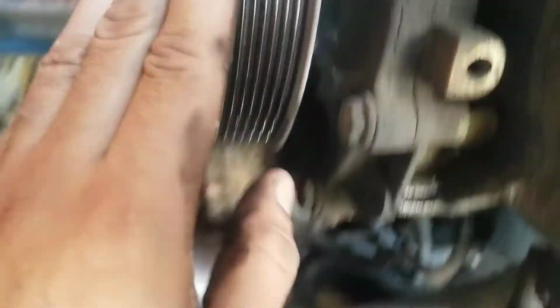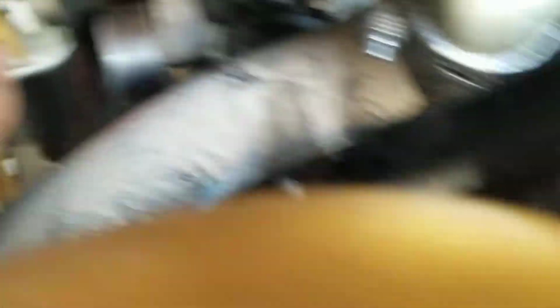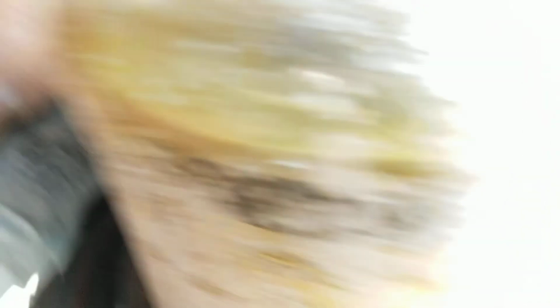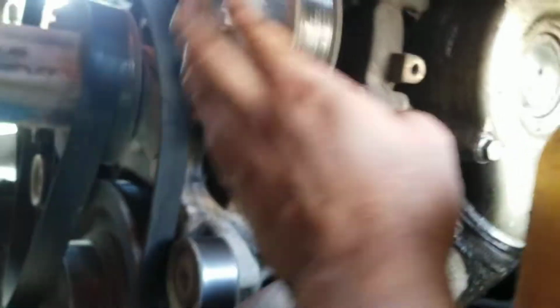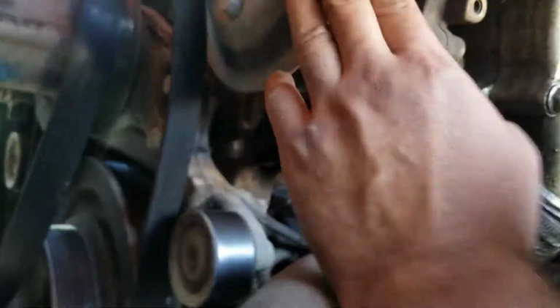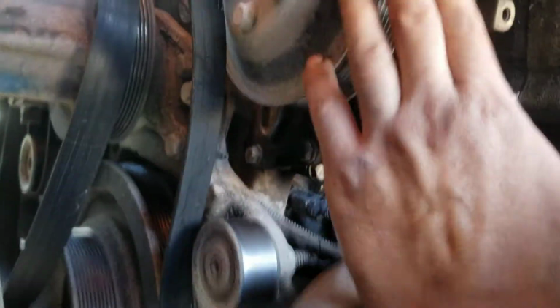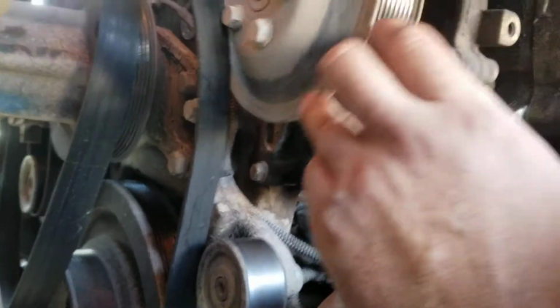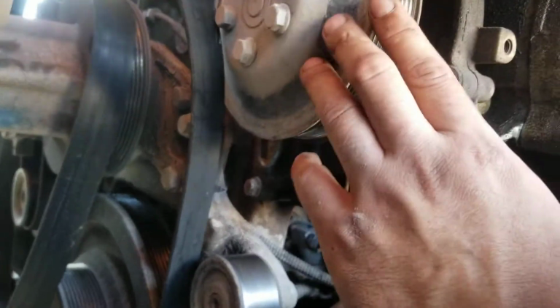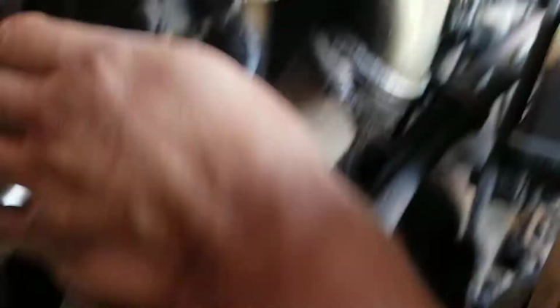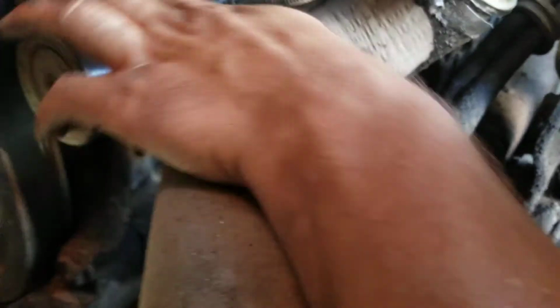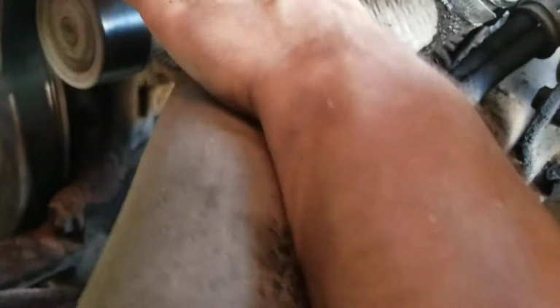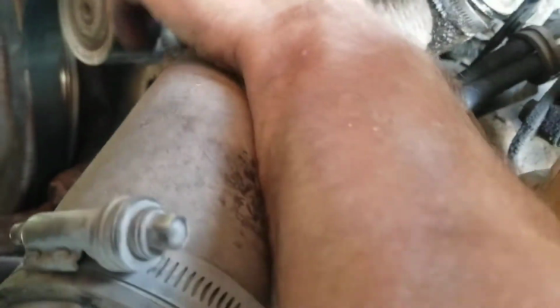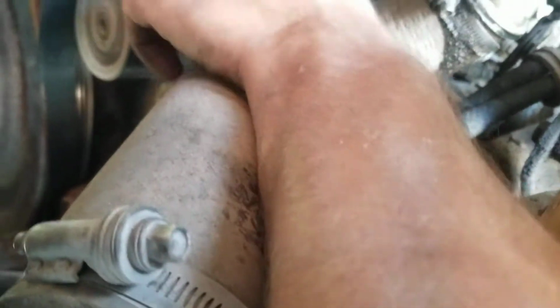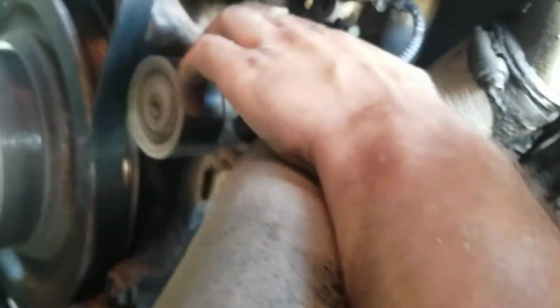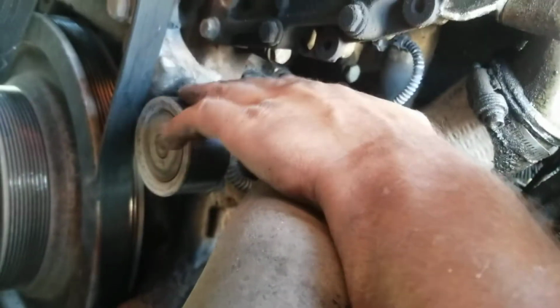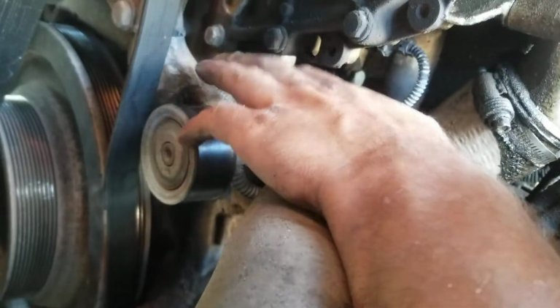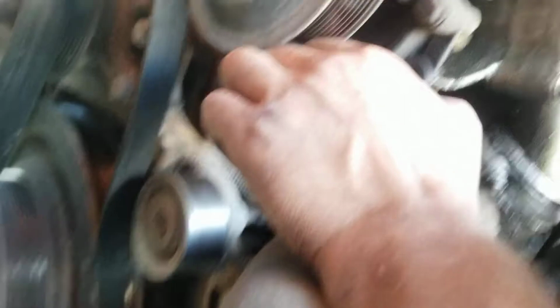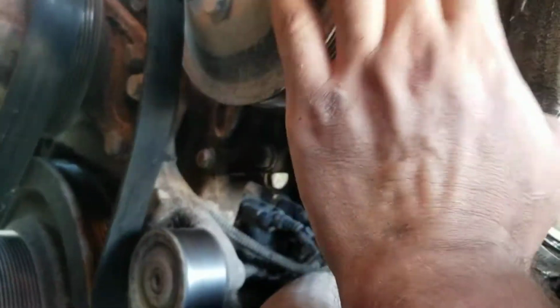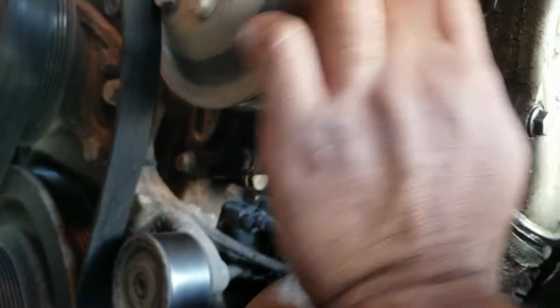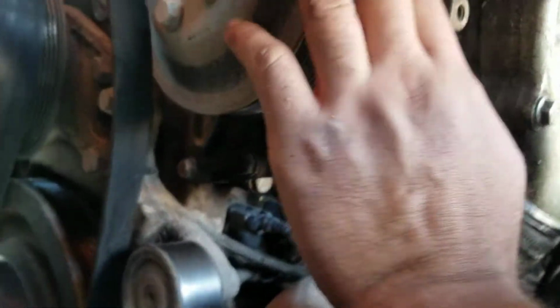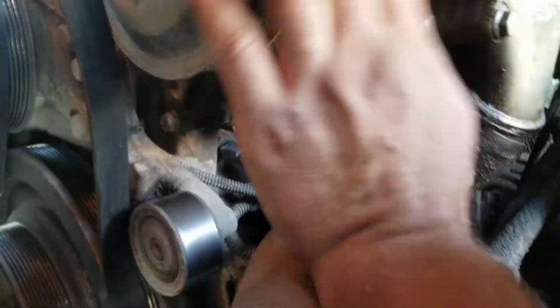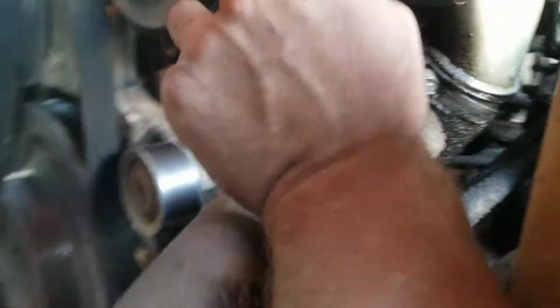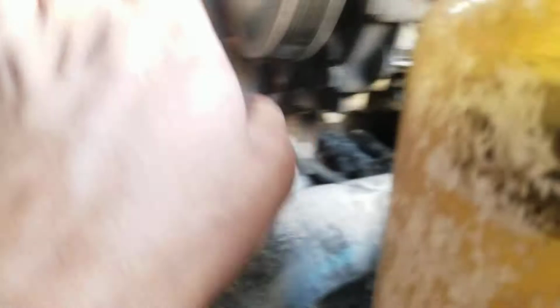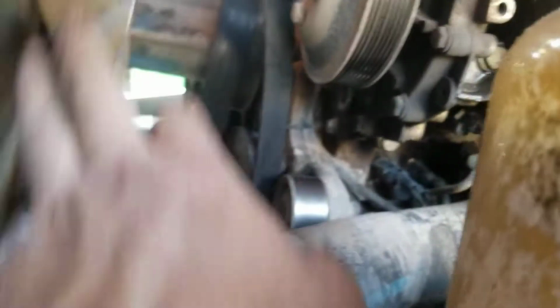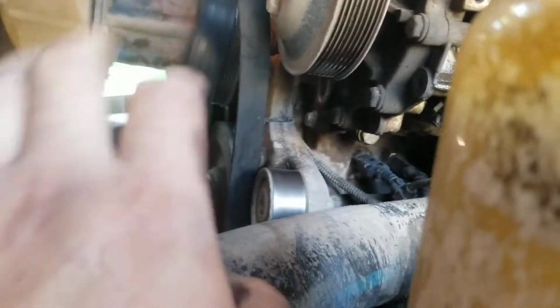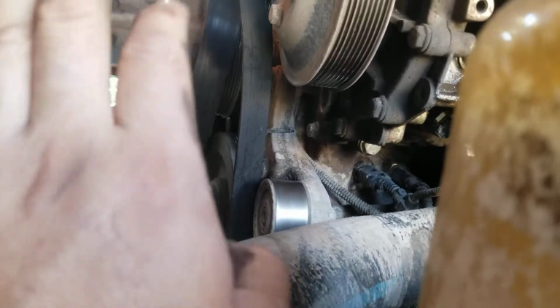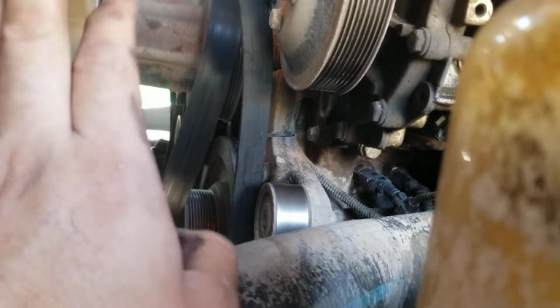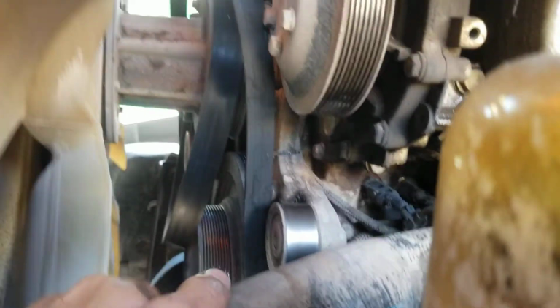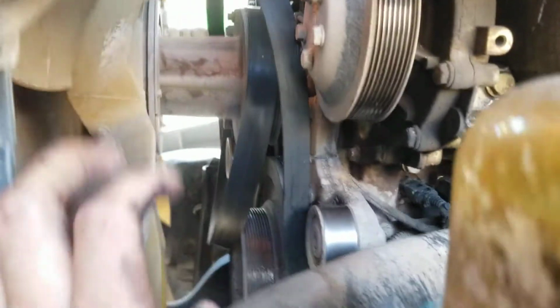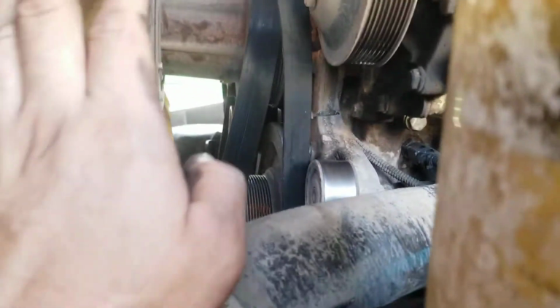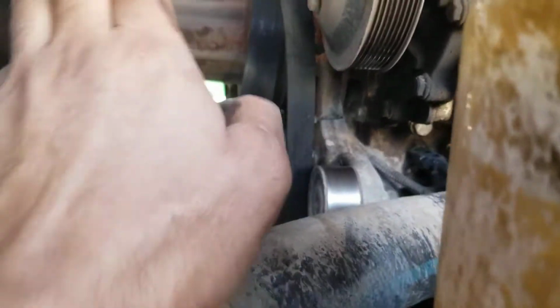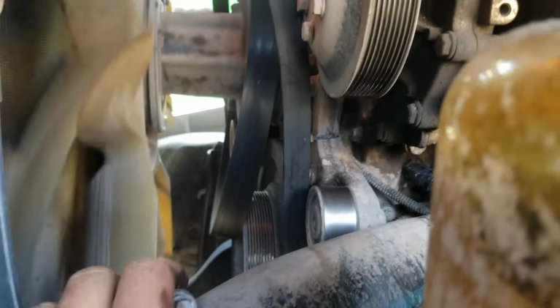Here we have the water pump — here we have this idler pulley, nice and smooth, it spins no problem. Water pump spins no problem. Fan clutch spins no problem by hand.